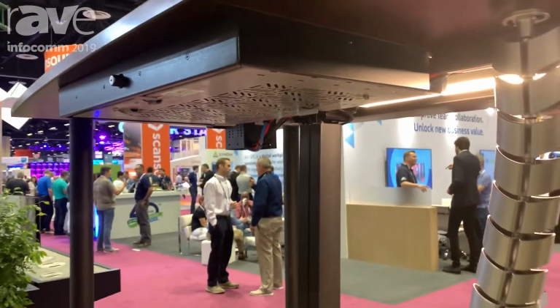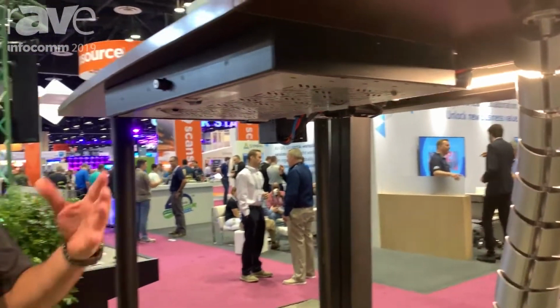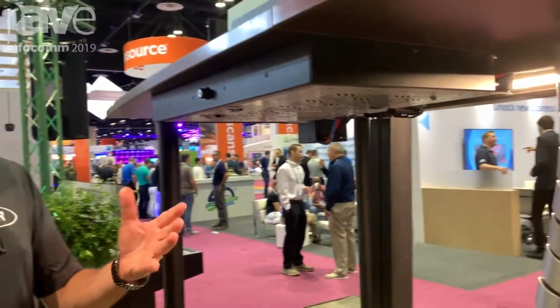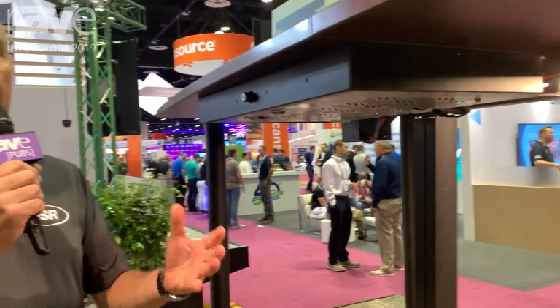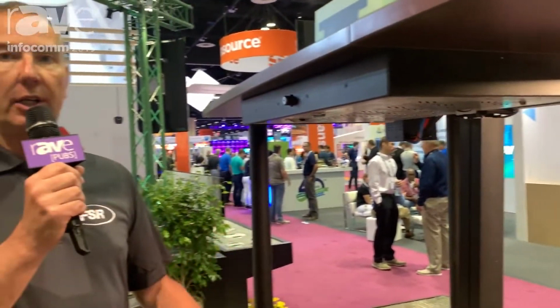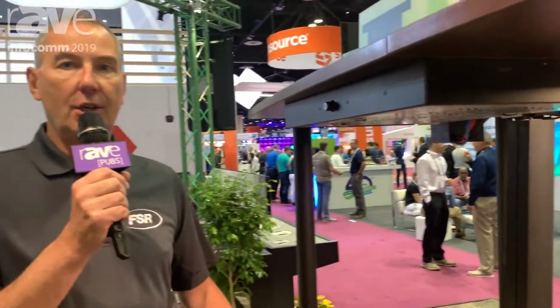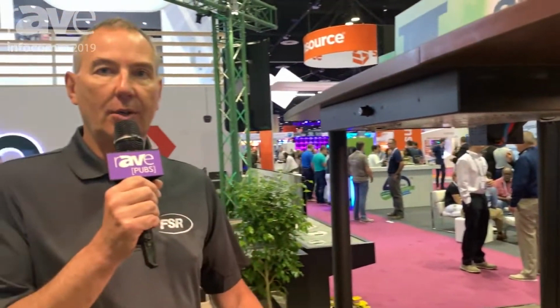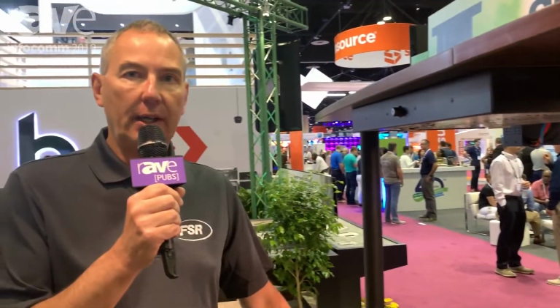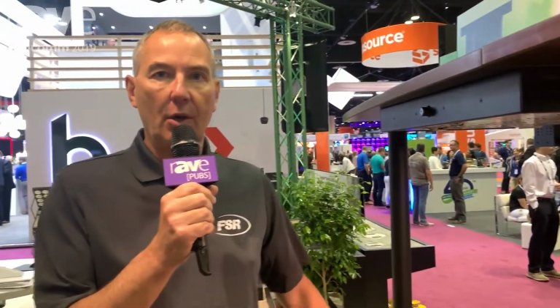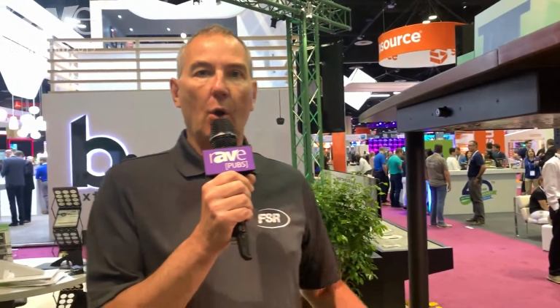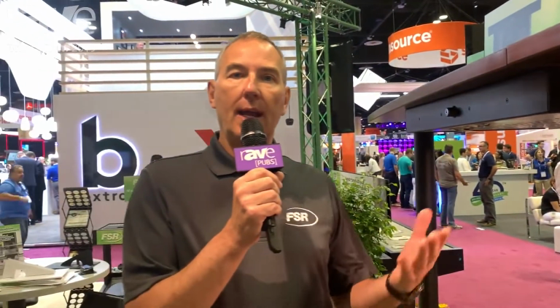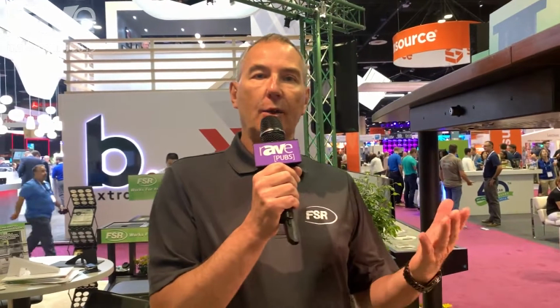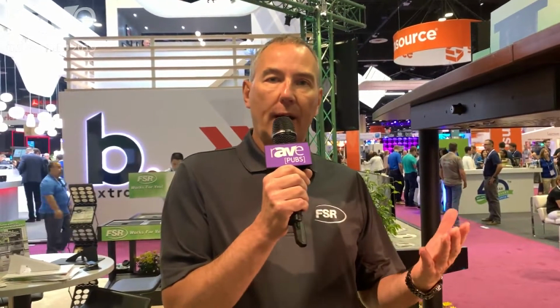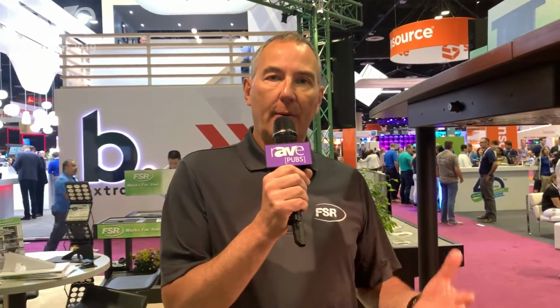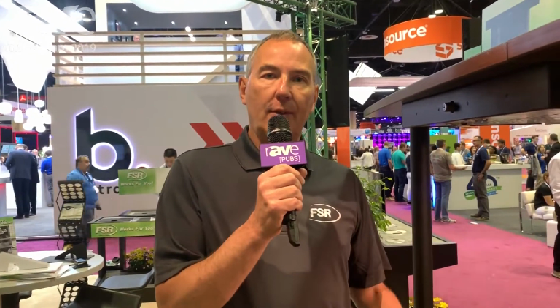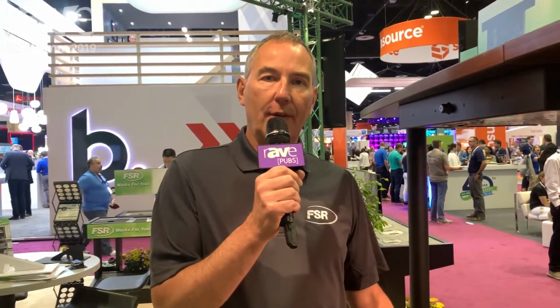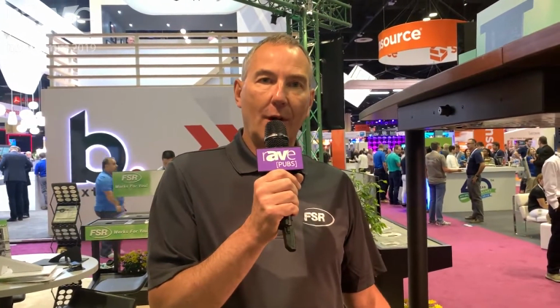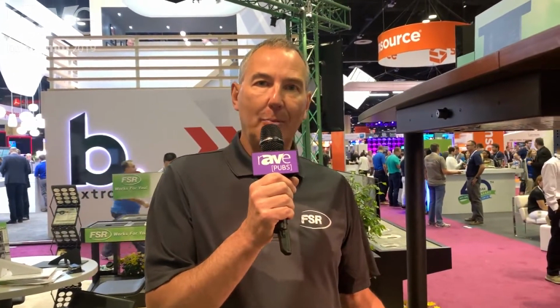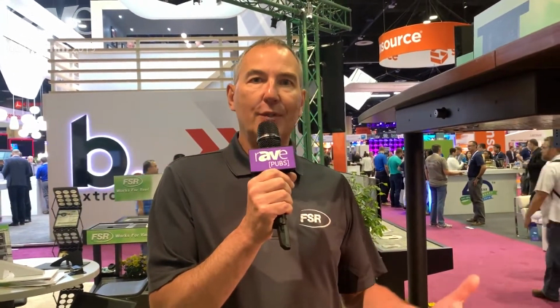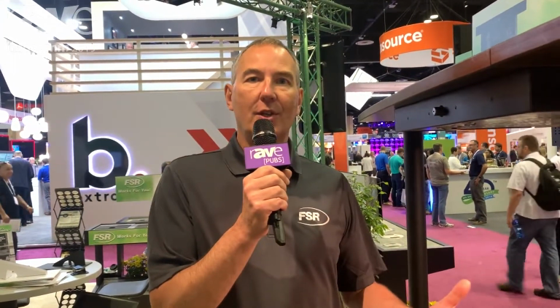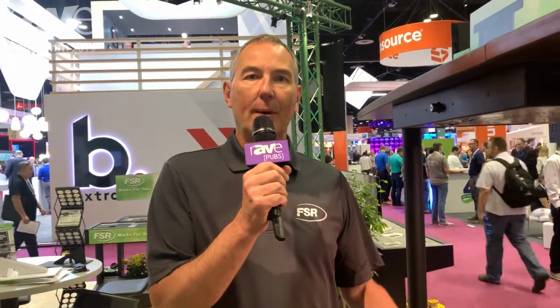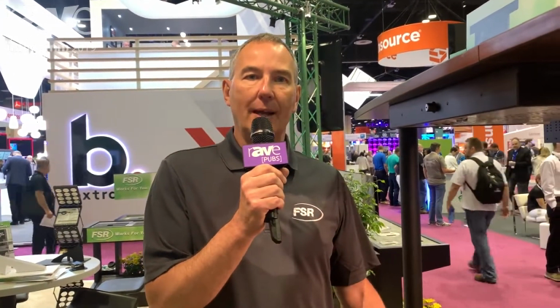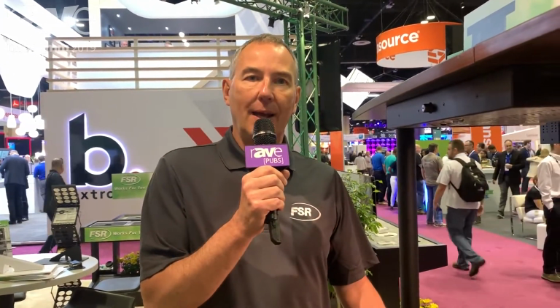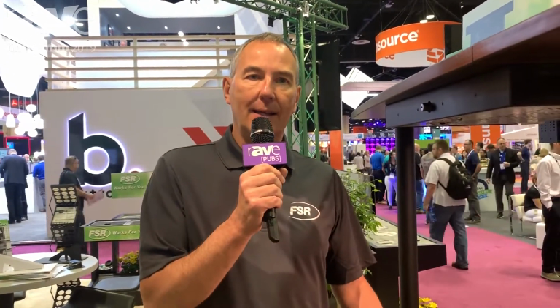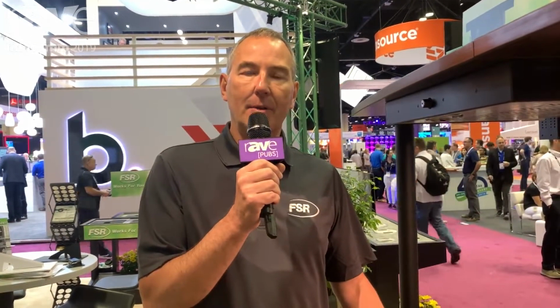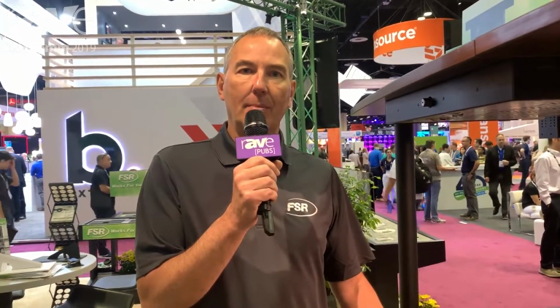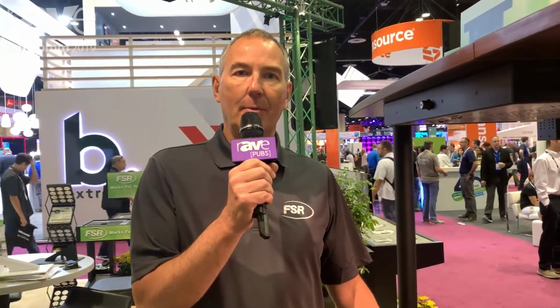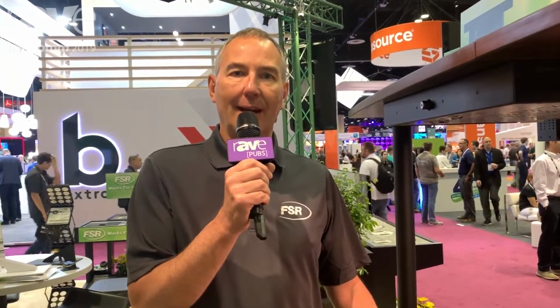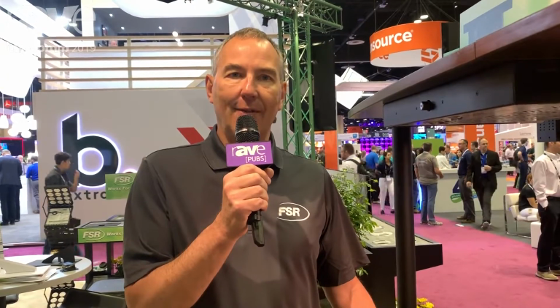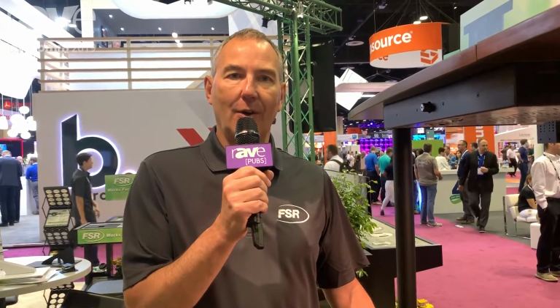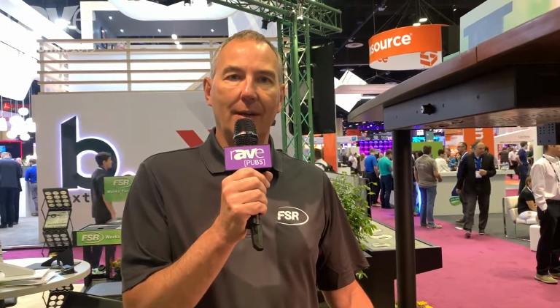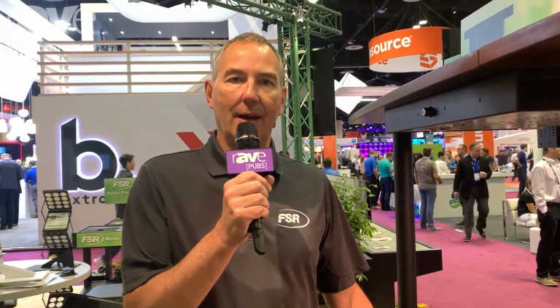For information on the Concerto collection or any other products from FSR, please visit our website at www.fsrinc.com.